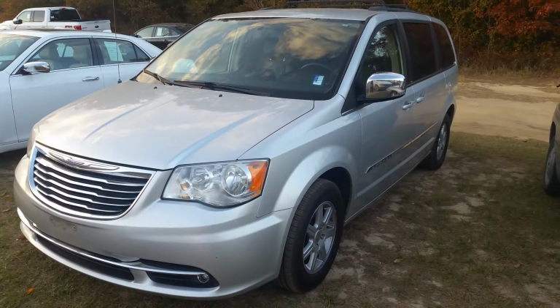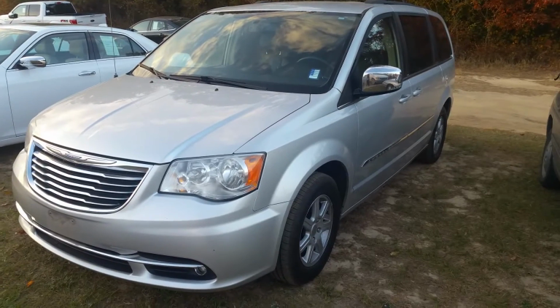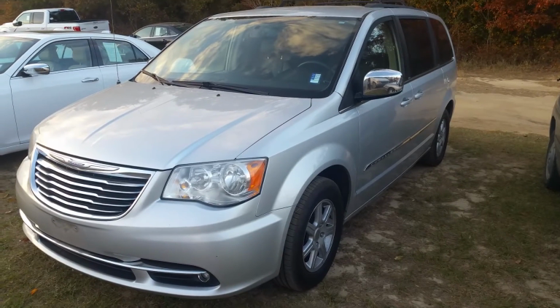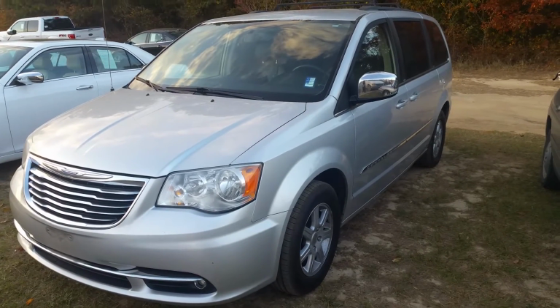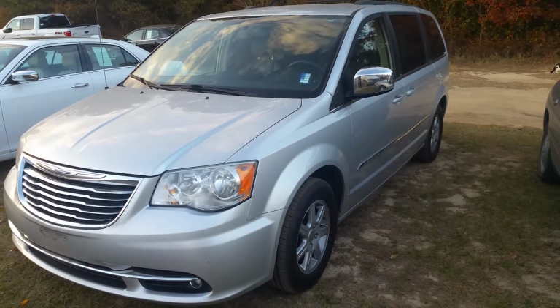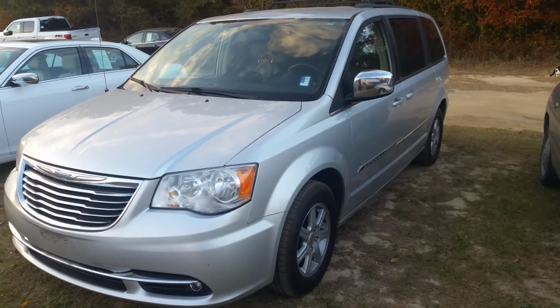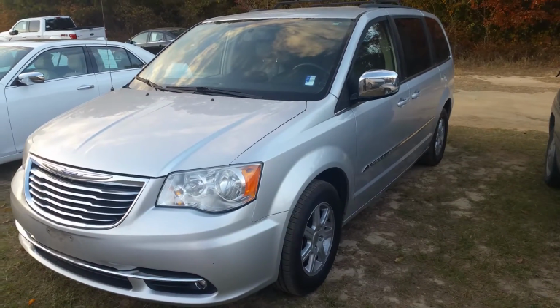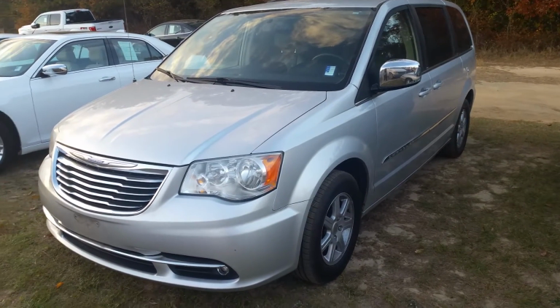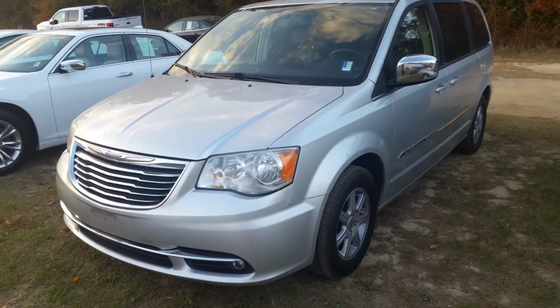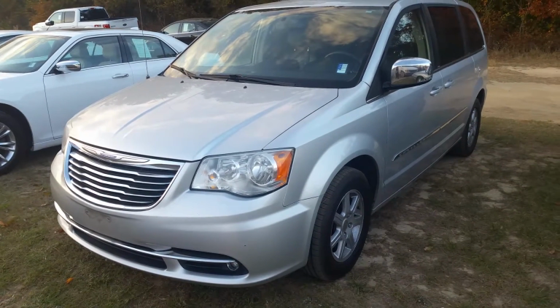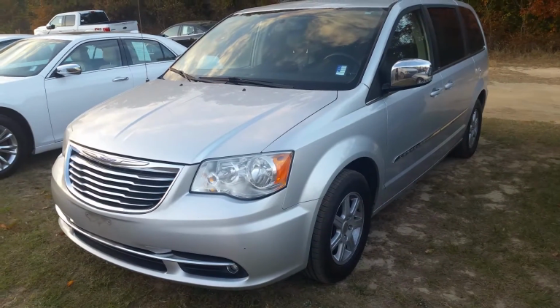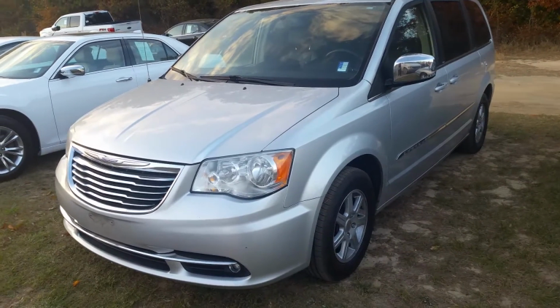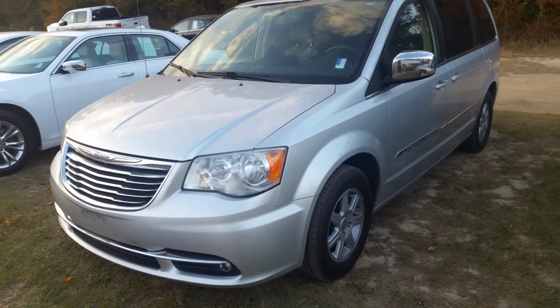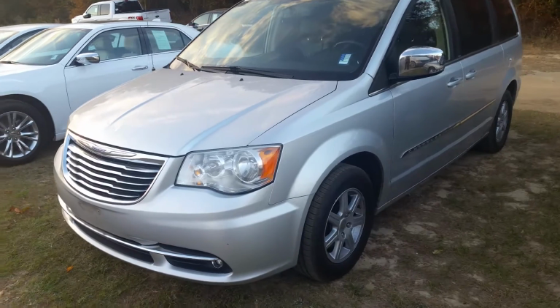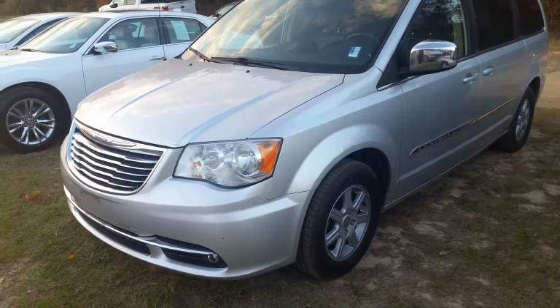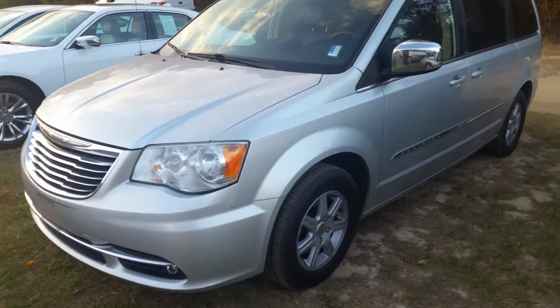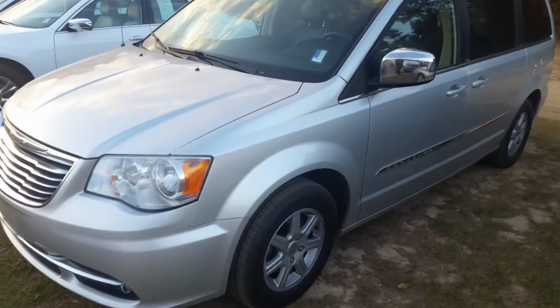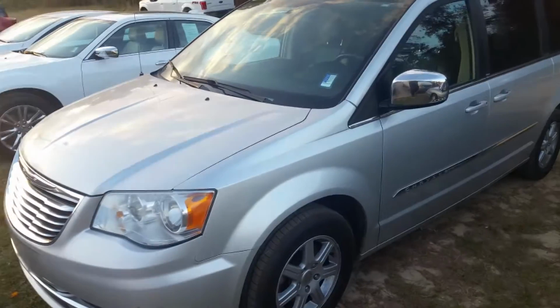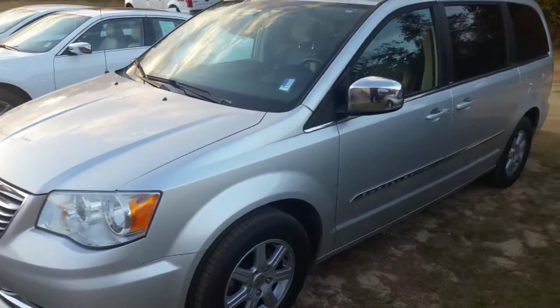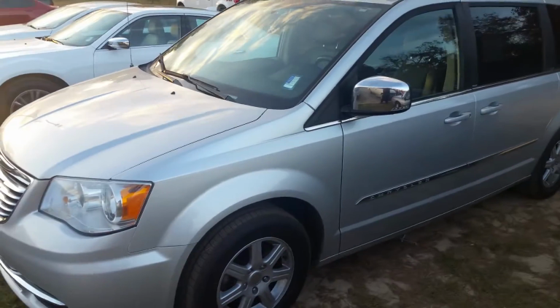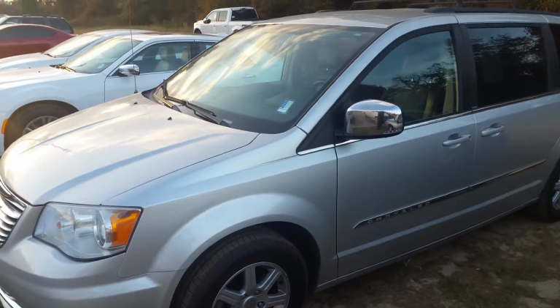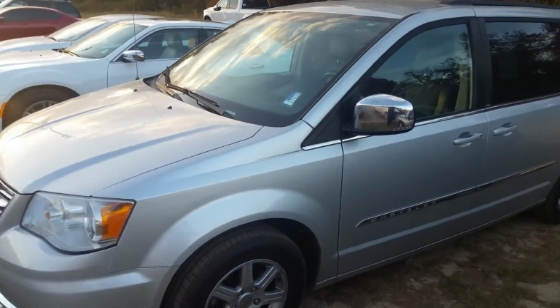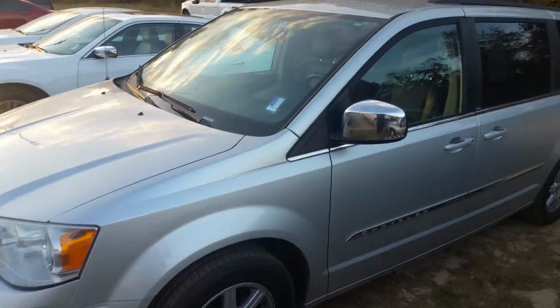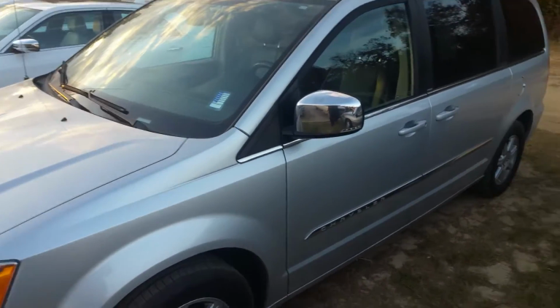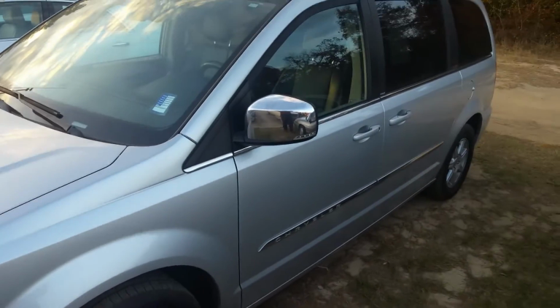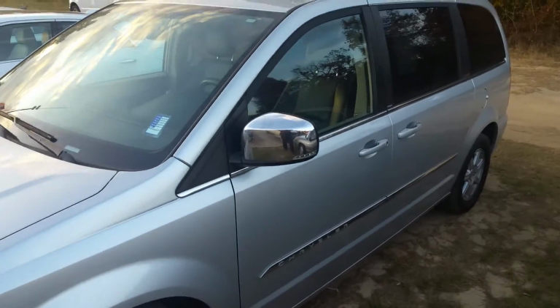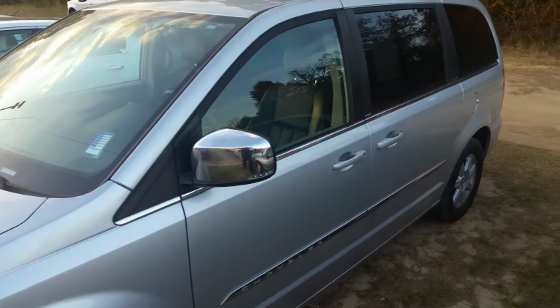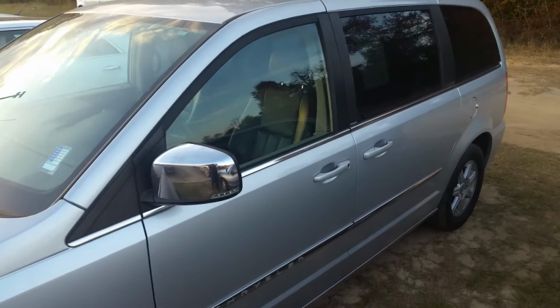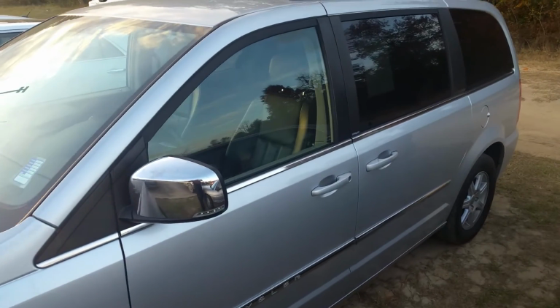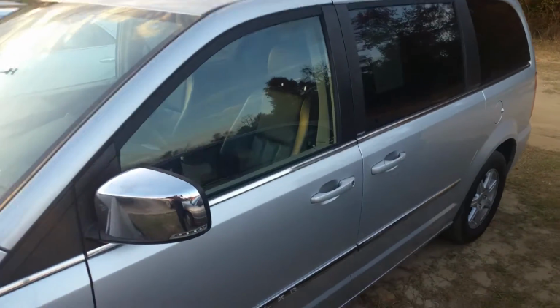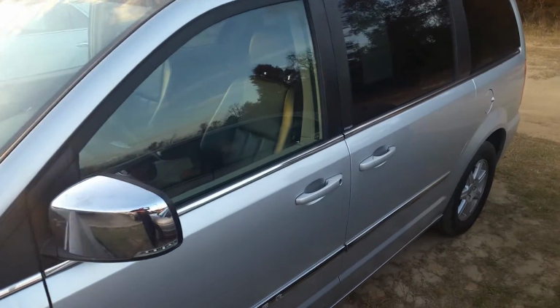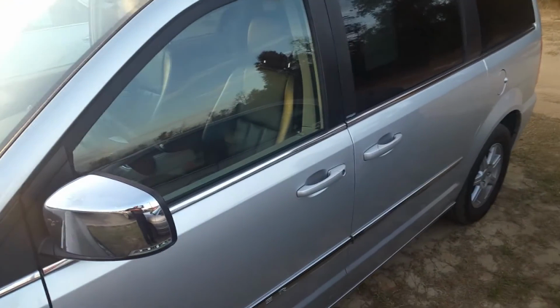Hi there, this is David Lang over at Mizell Ford here in Waynesboro, Georgia. Here's the 2012 Chrysler Town & Country we spoke about. Let's get you a quick look around here because this is a really, really nice vehicle. I'm surprised at how amazing the condition is.